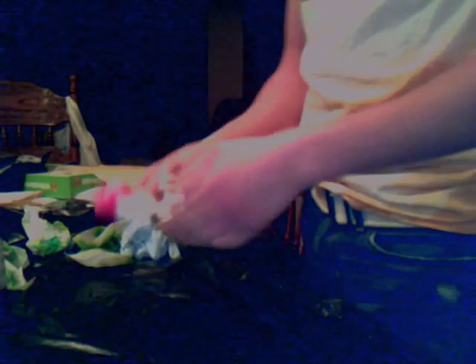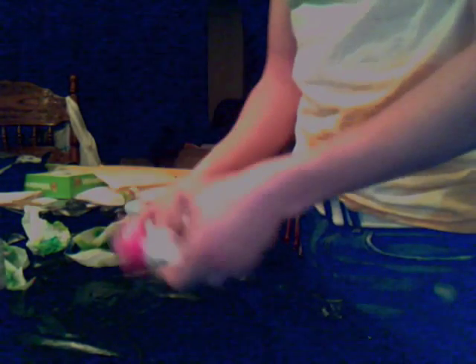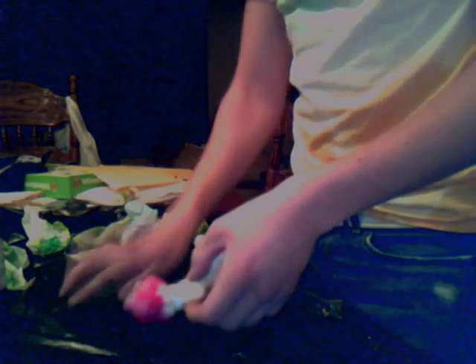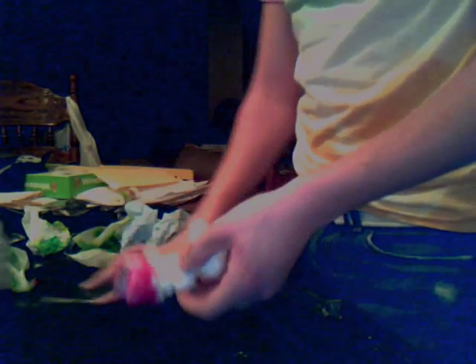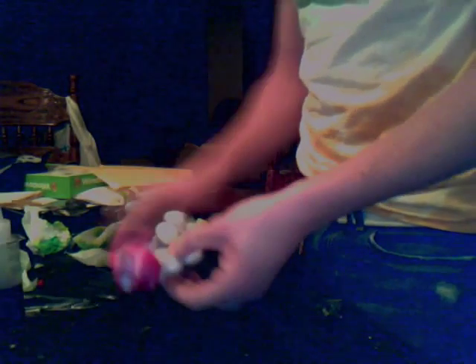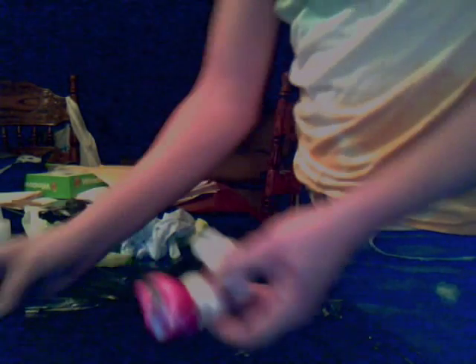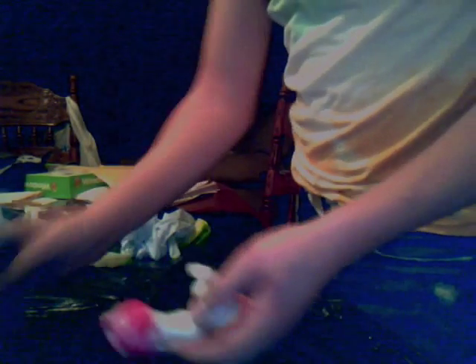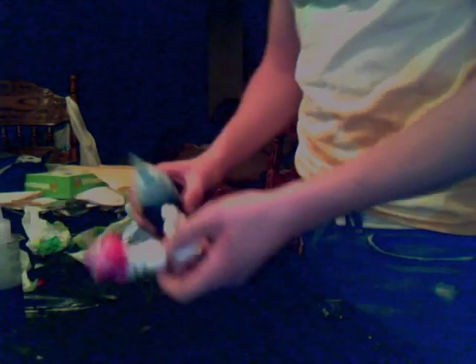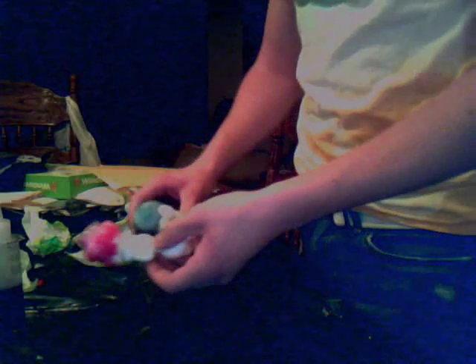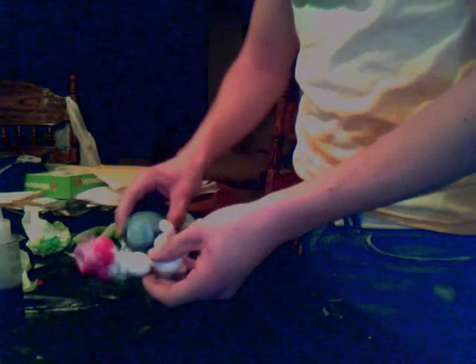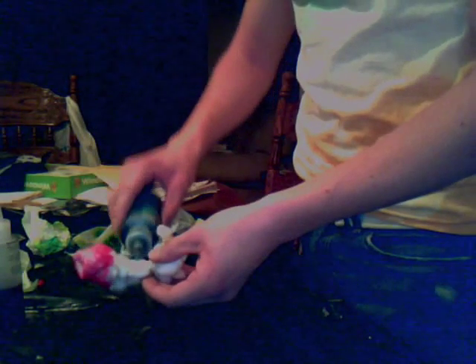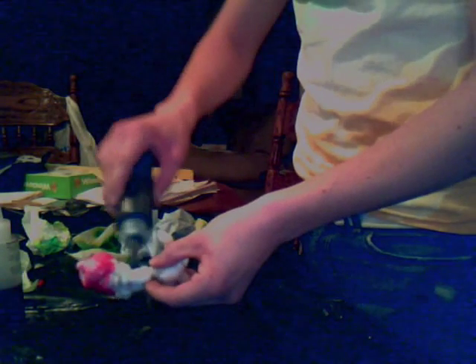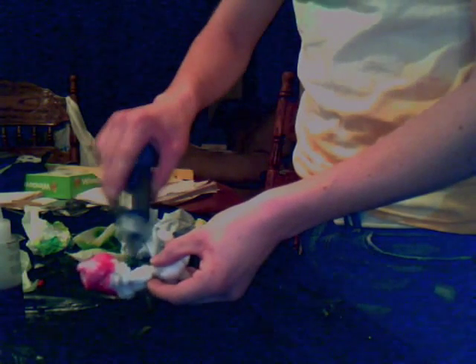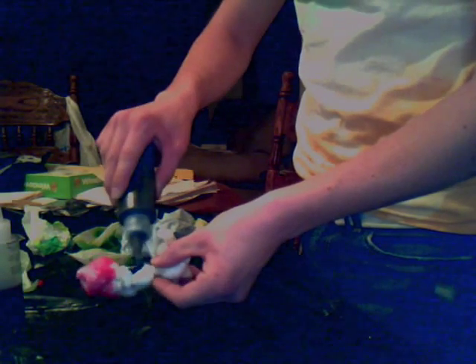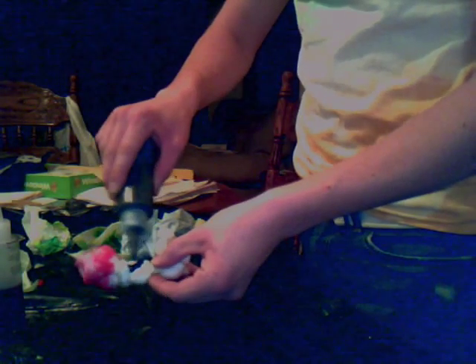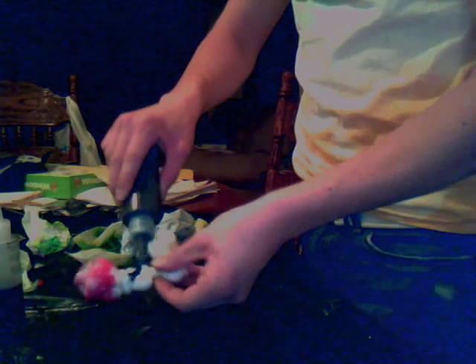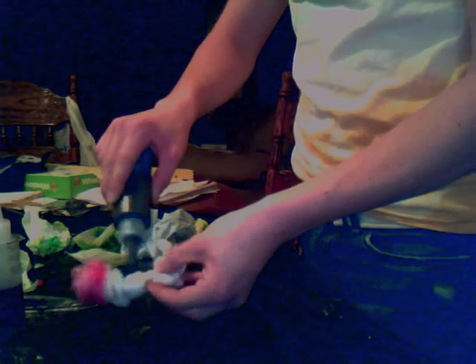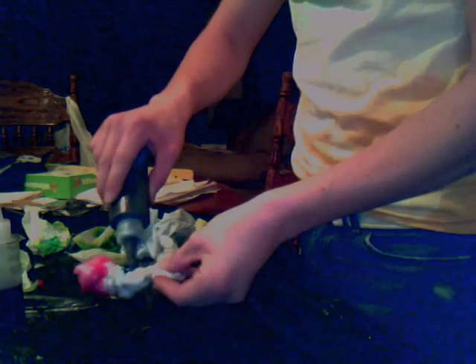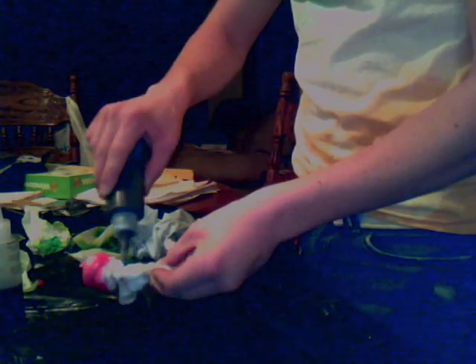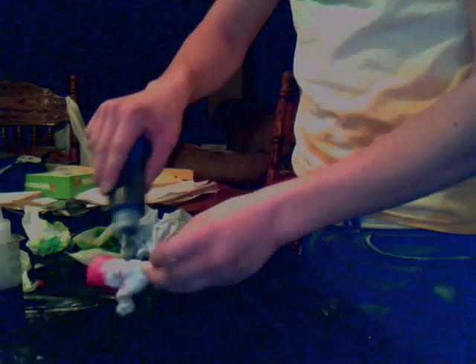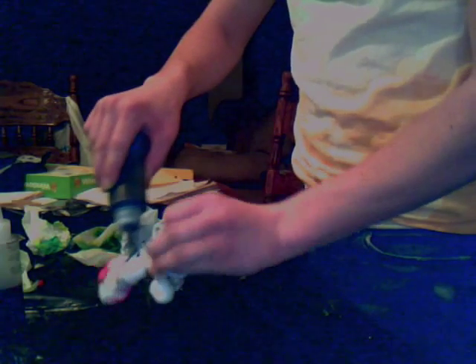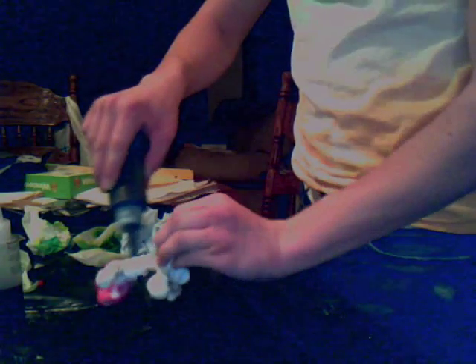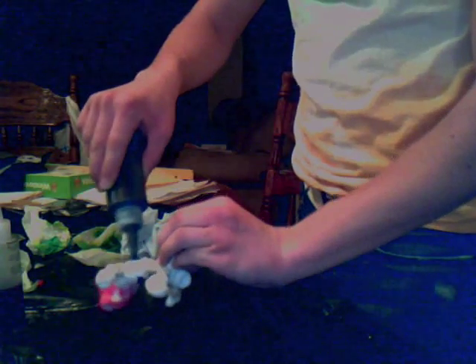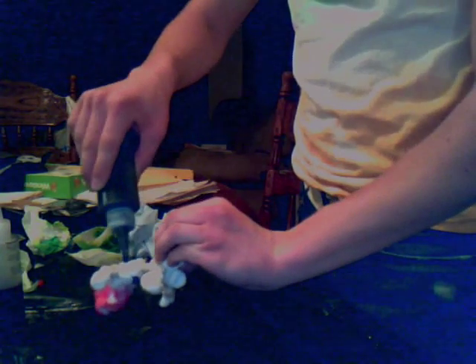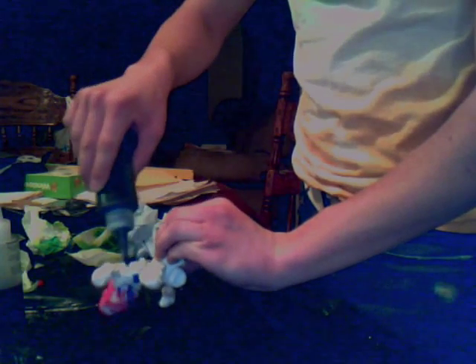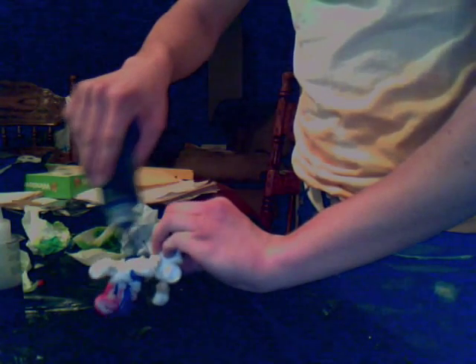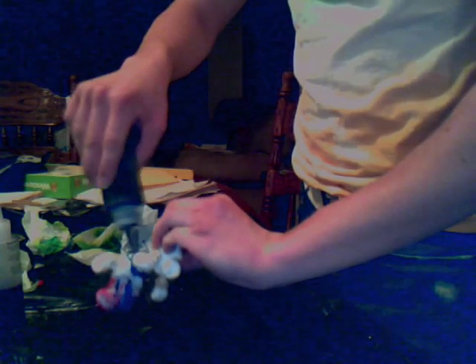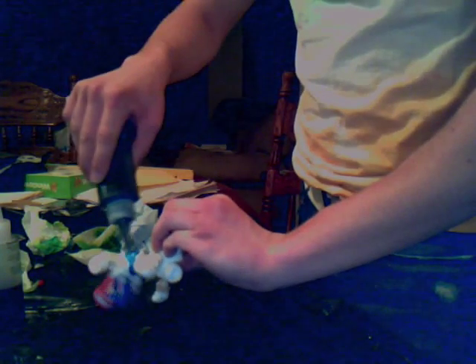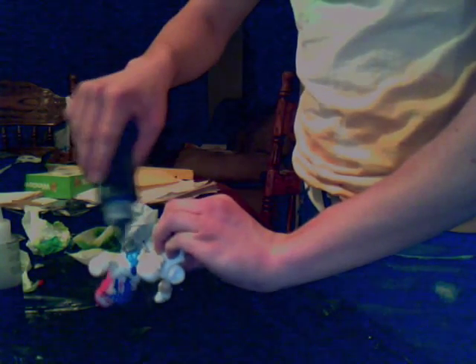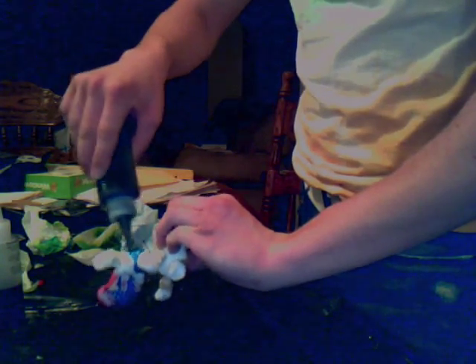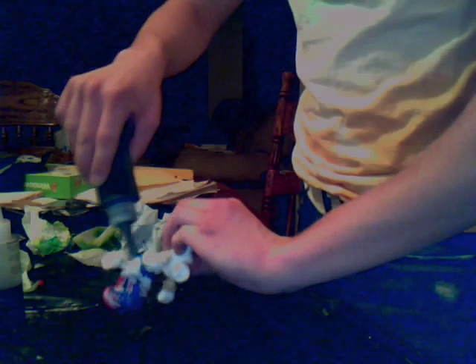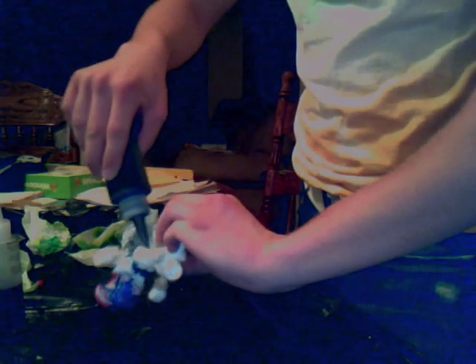I was expecting it to be black. I'm going to use some blue. And if you have gloves, it's probably a good idea to put those on just because it makes a mess and stains your hands.